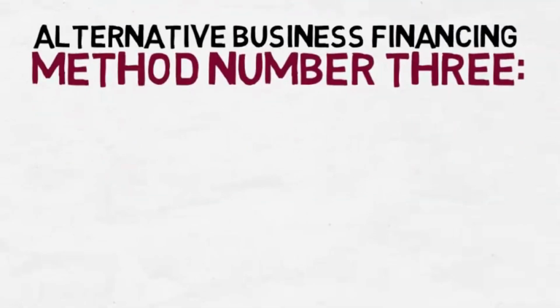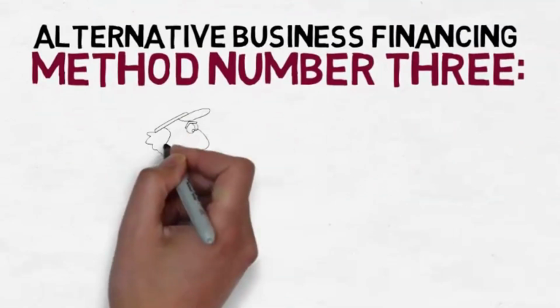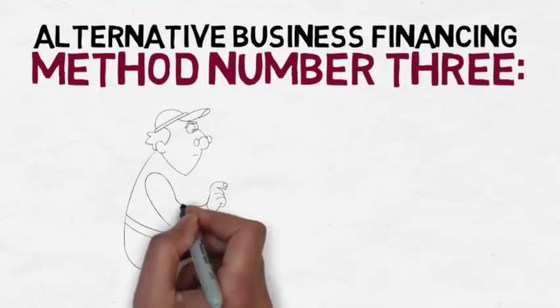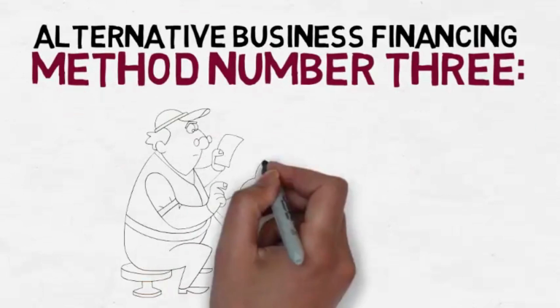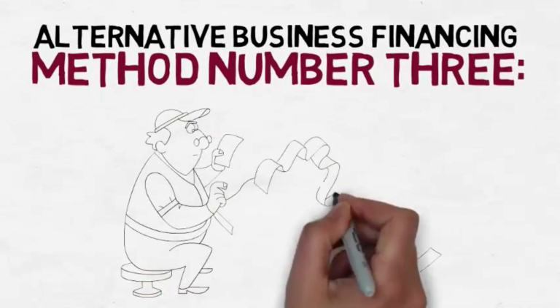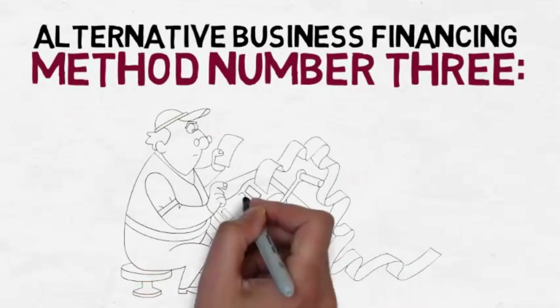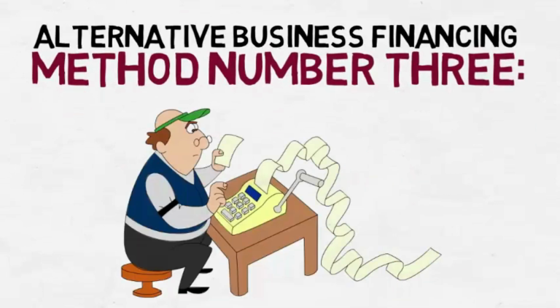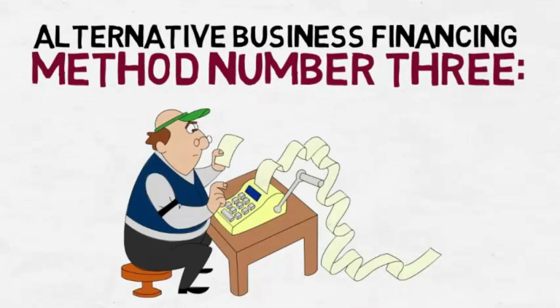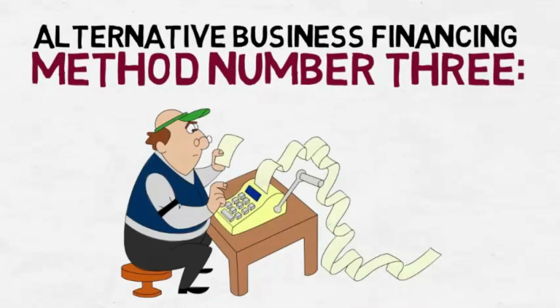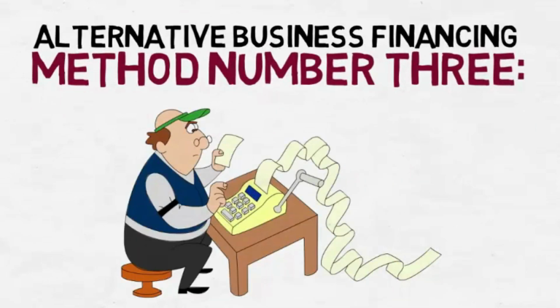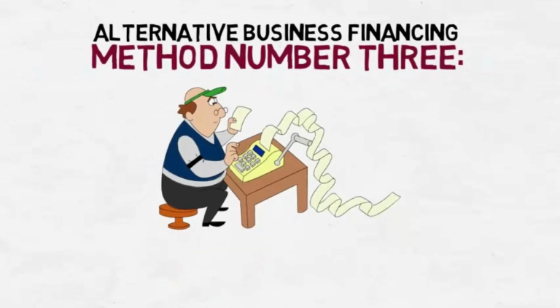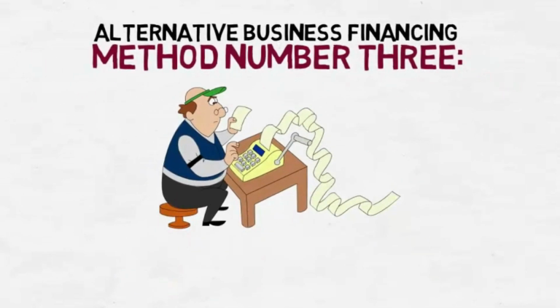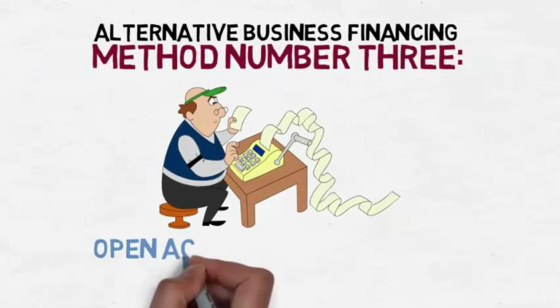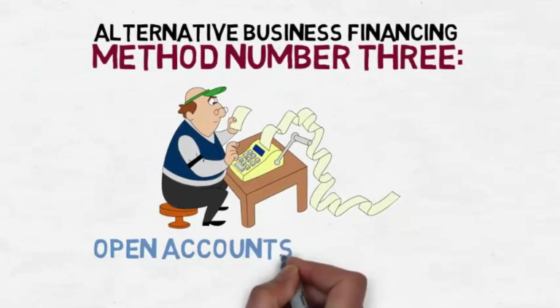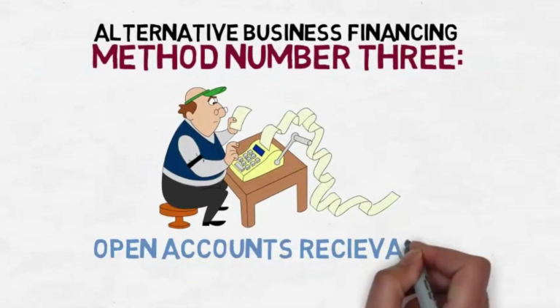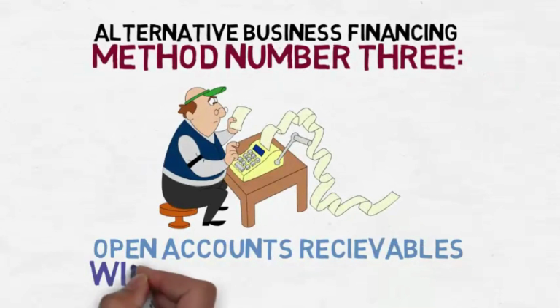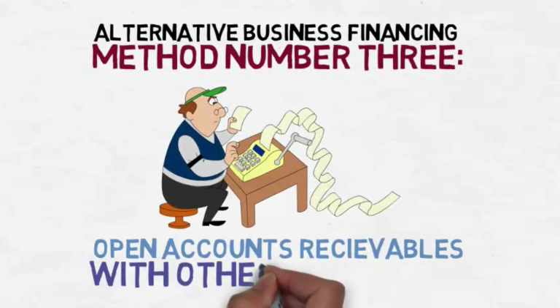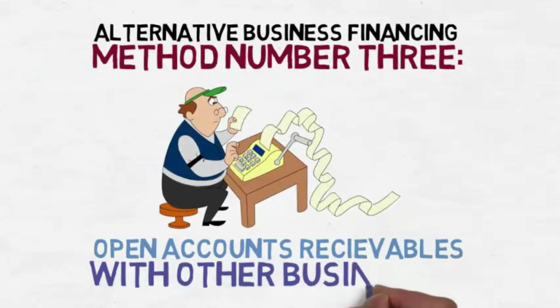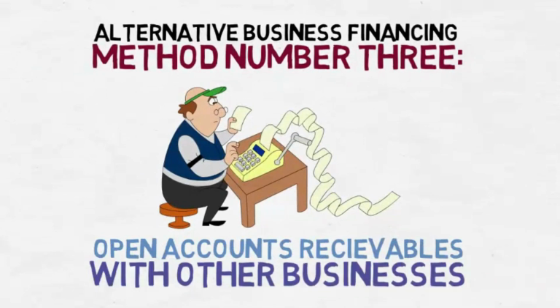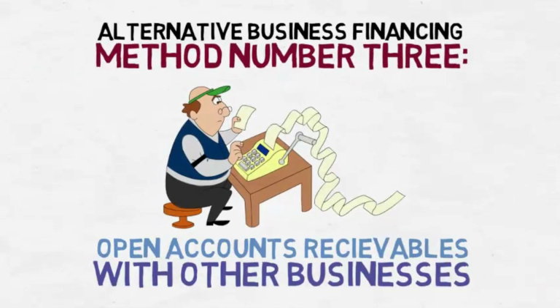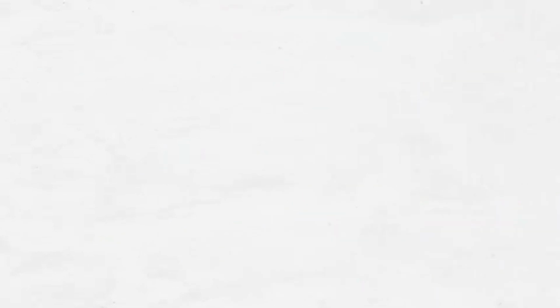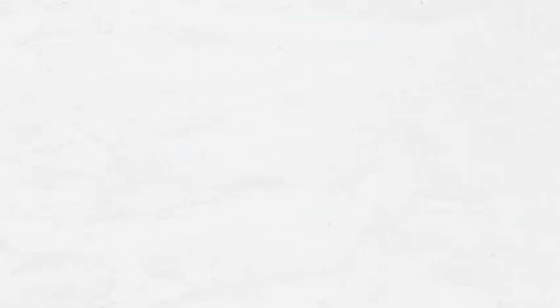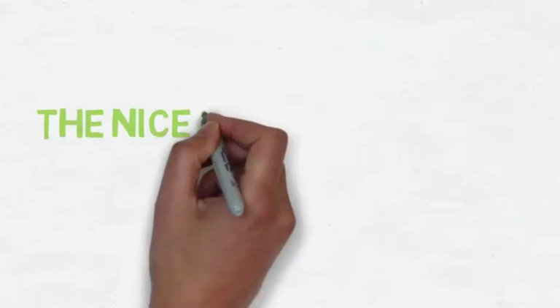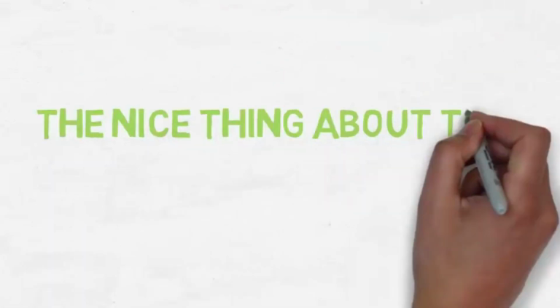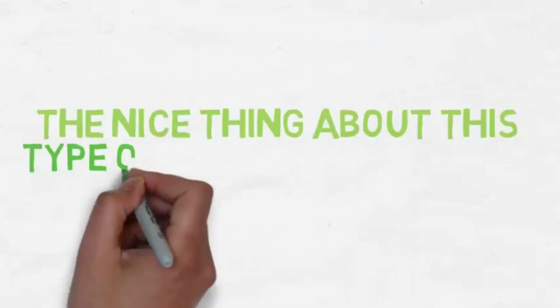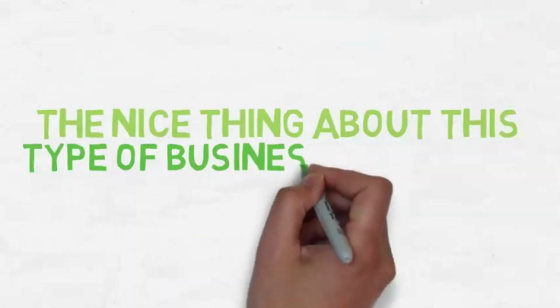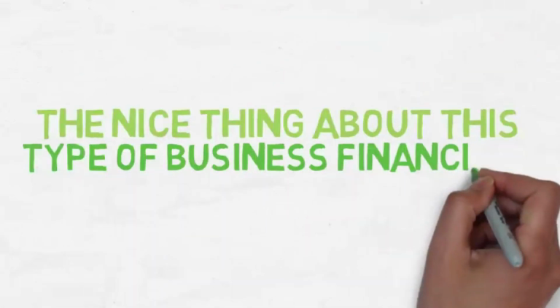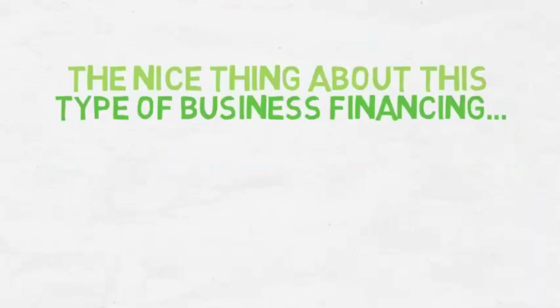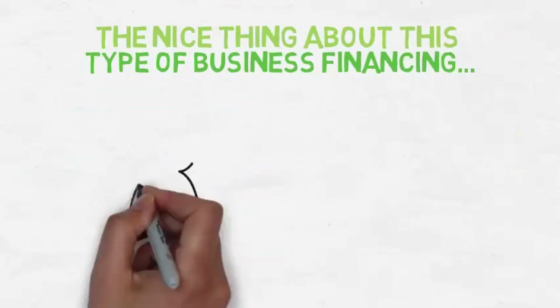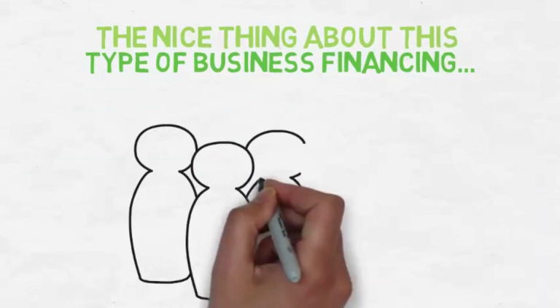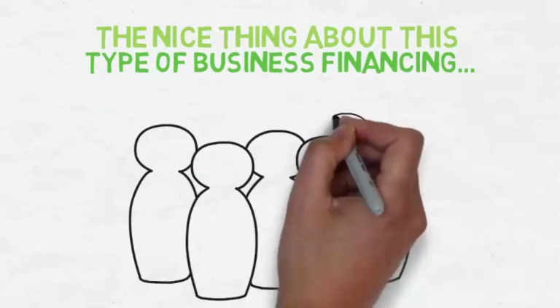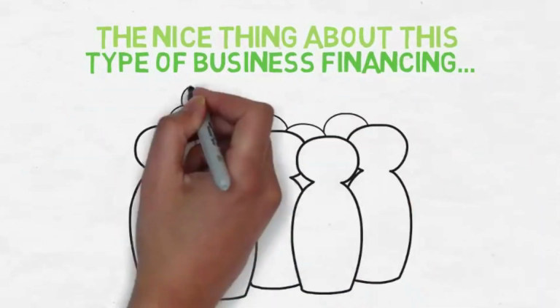Alternative business financing method number three: accounts receivable factoring. In this method, the only consideration taken by the lender is your open accounts receivables with other businesses. The nice thing about this type of business financing is that the credit of your customers will be looked at, not yours or your business credit.